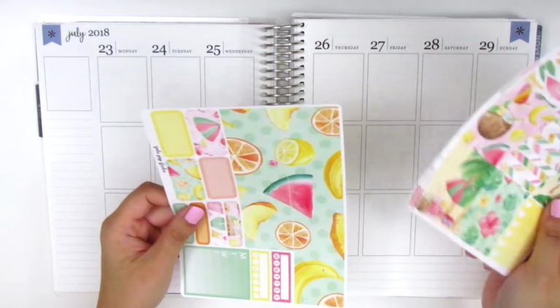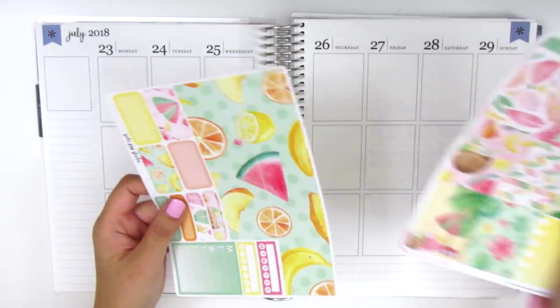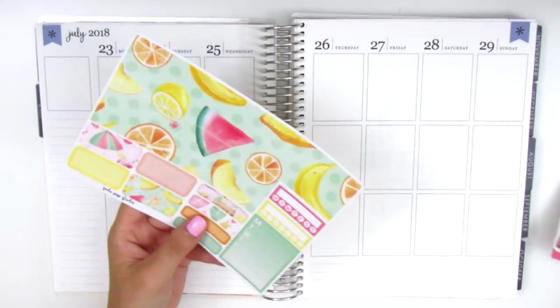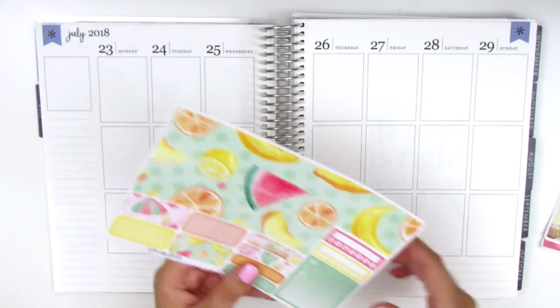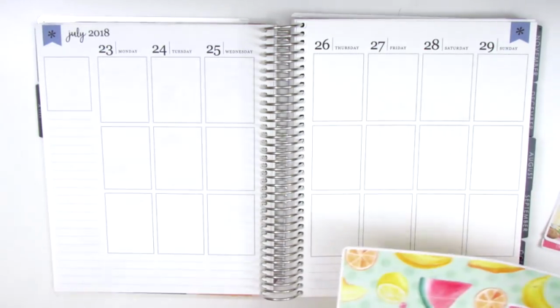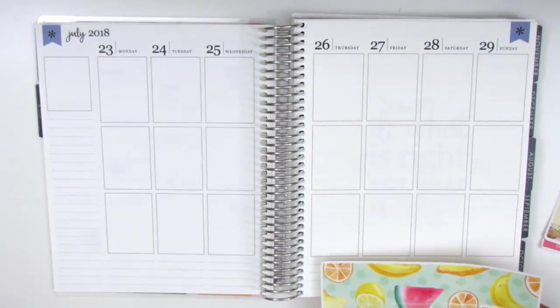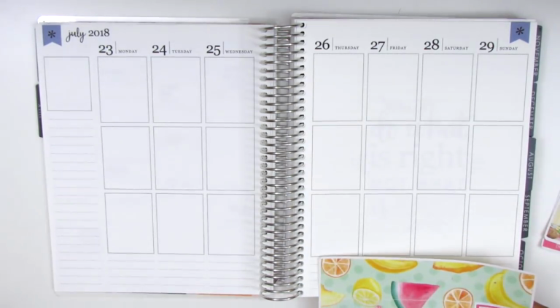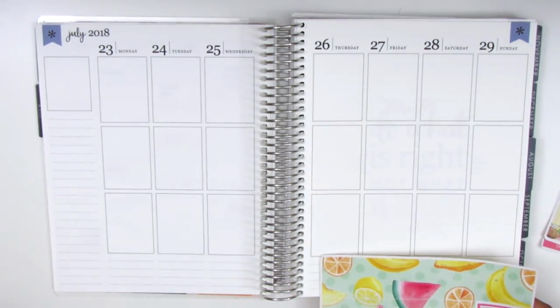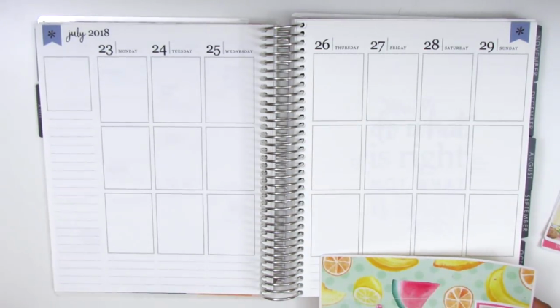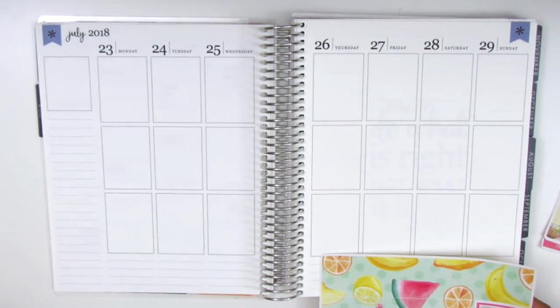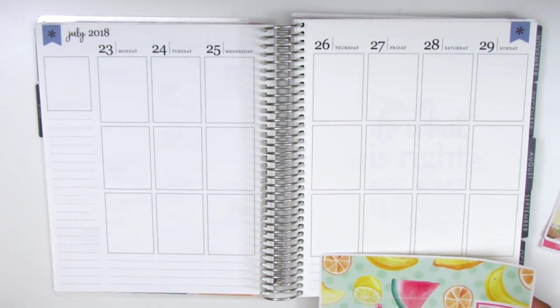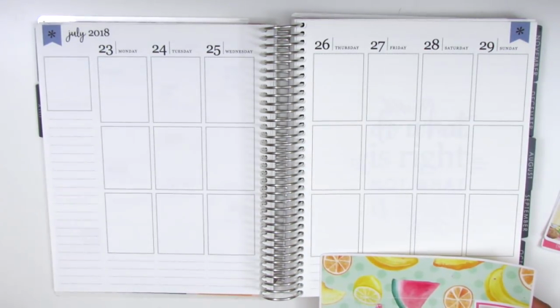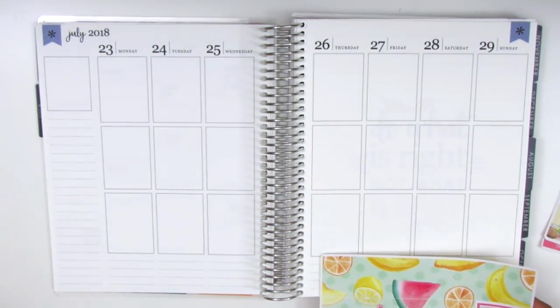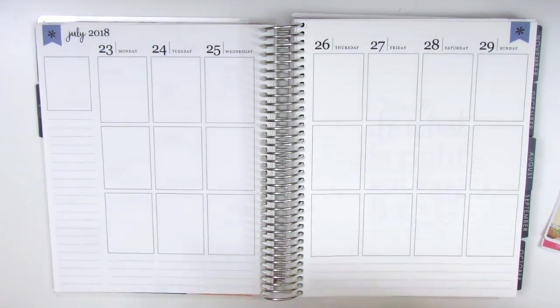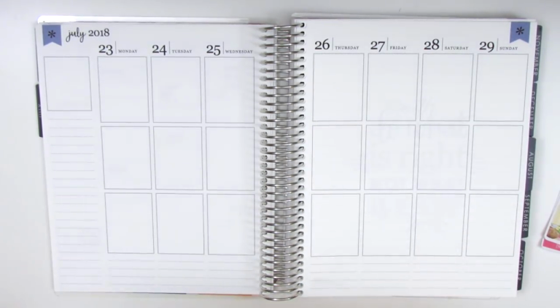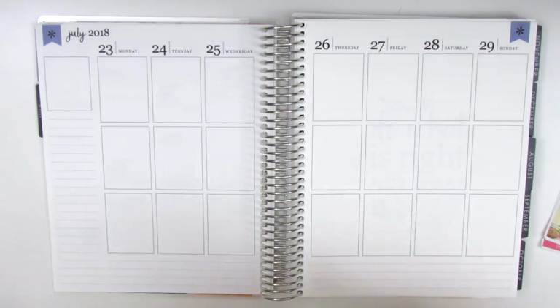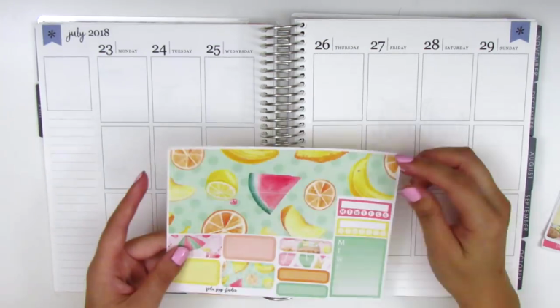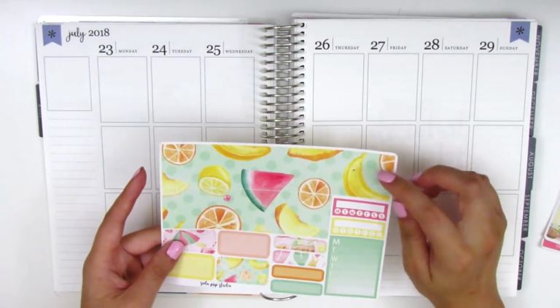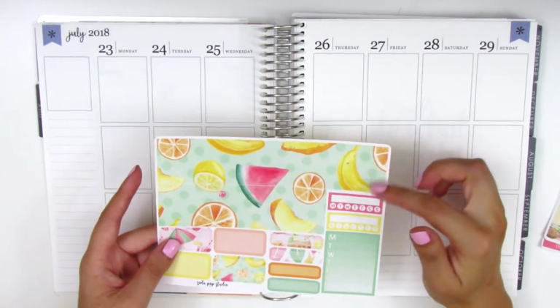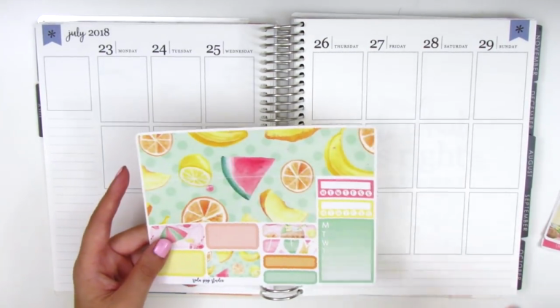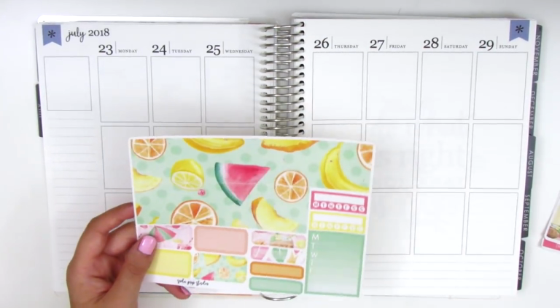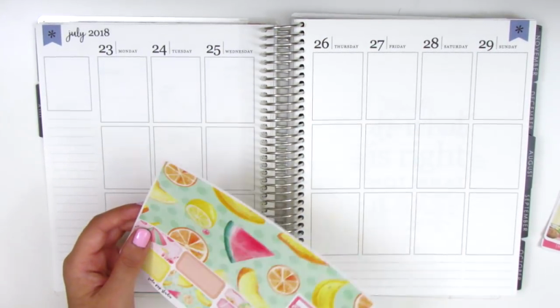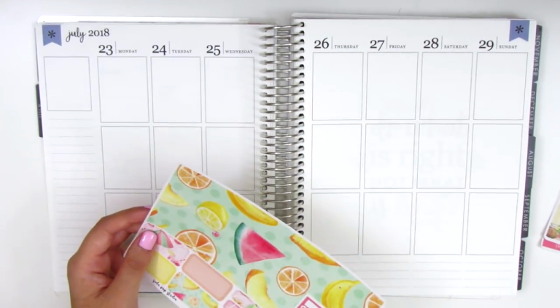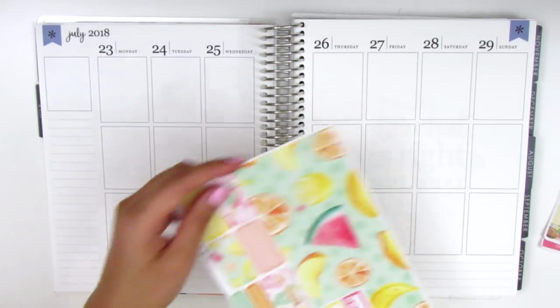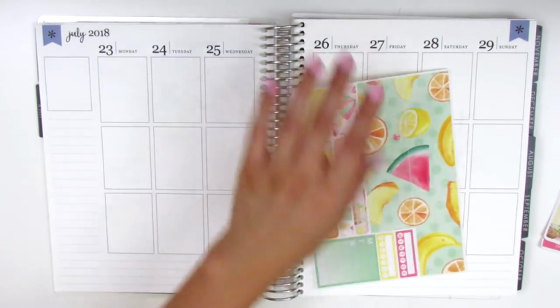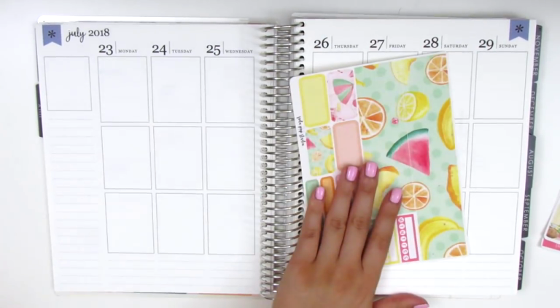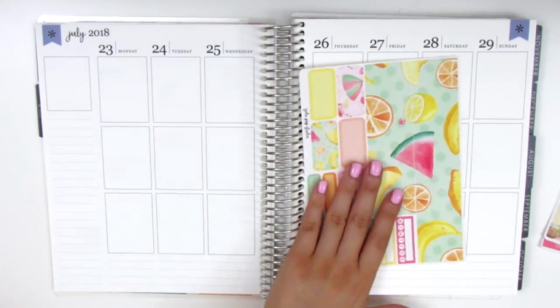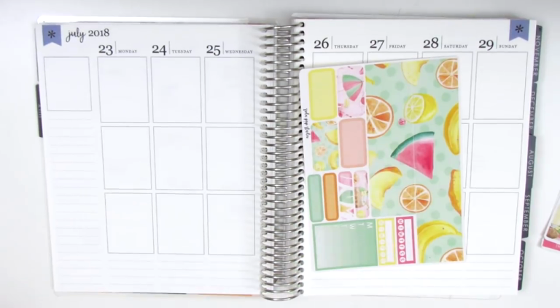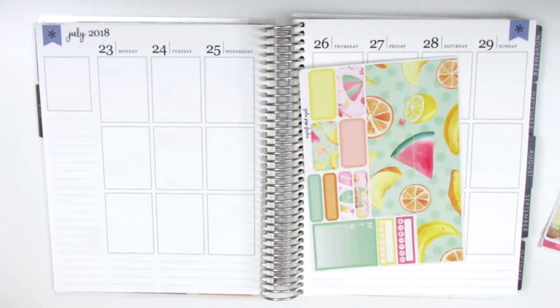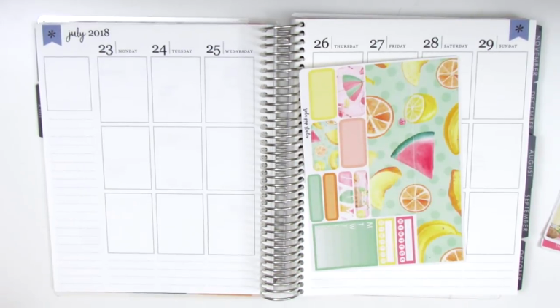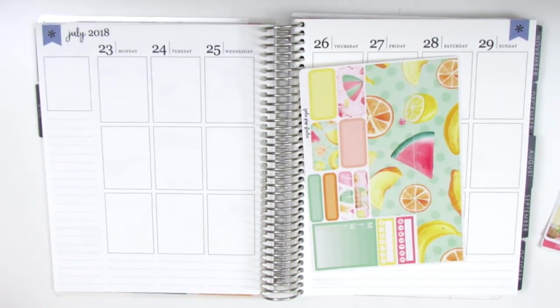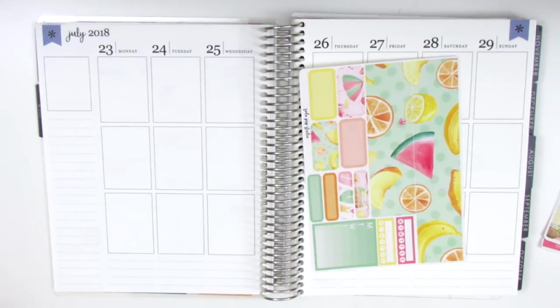I'm going to lay down the bottom washi first, and it looks like this week I will have to trim a little bit off of the washi because it's just a little bit too thick. So I'm going to do that really quick and then I will let you guys know what I do as I go along.